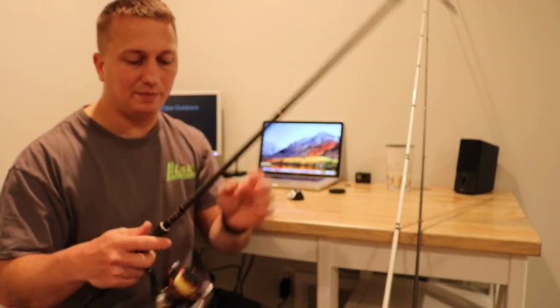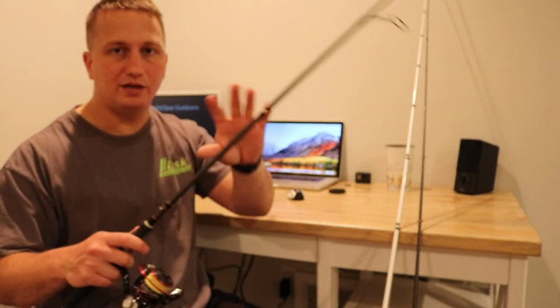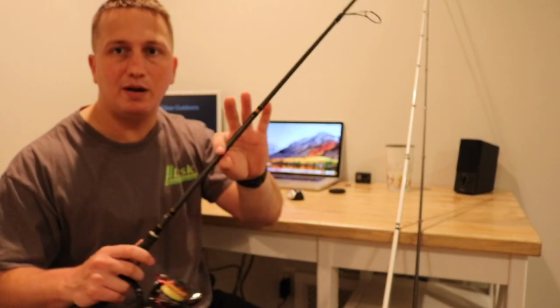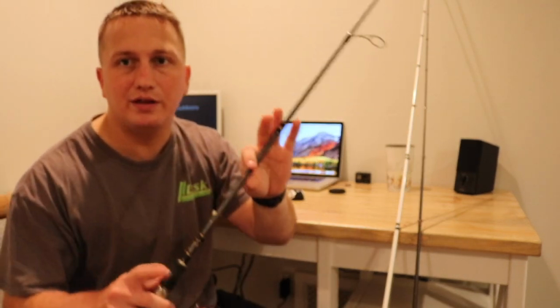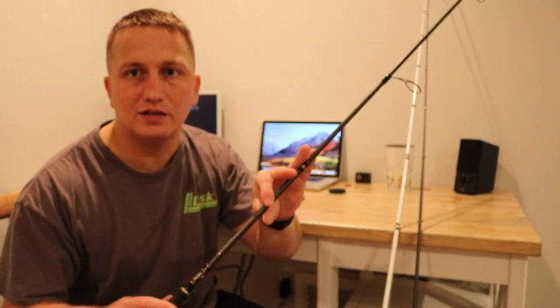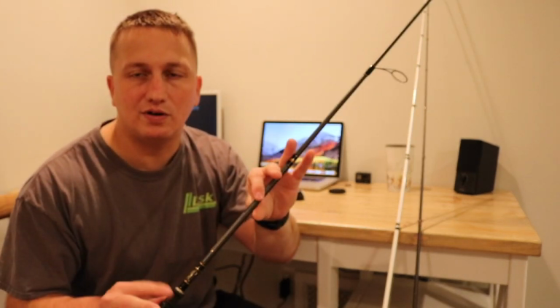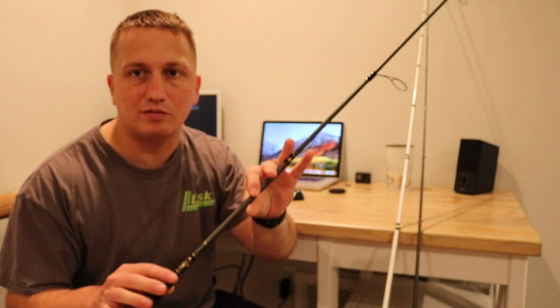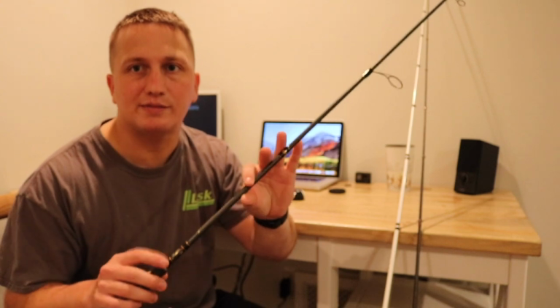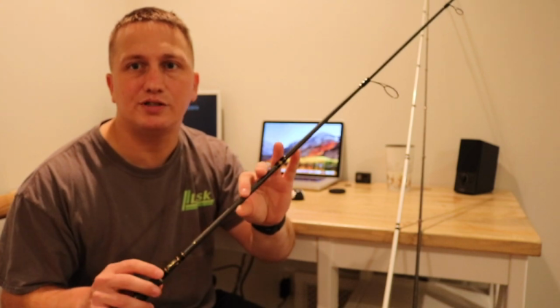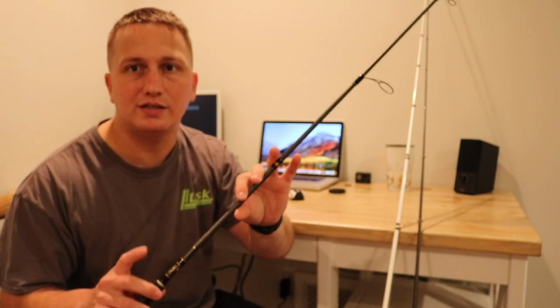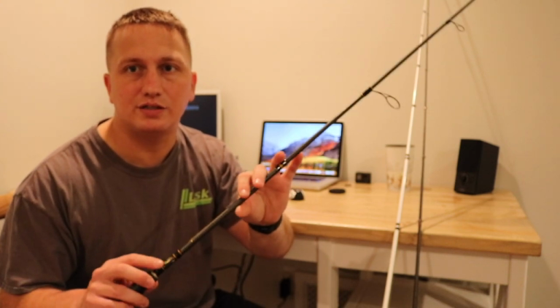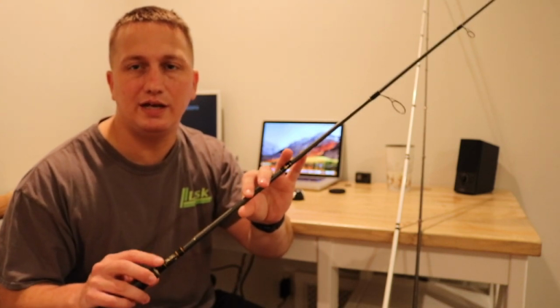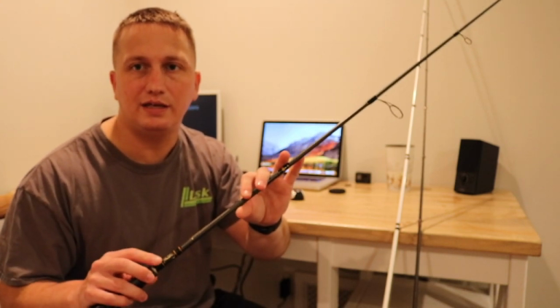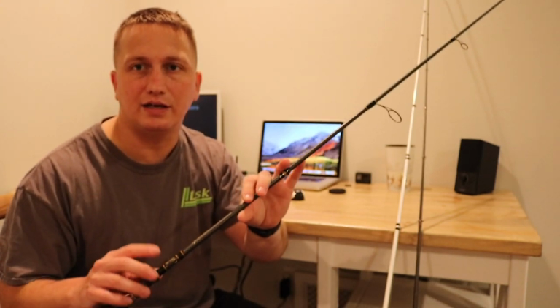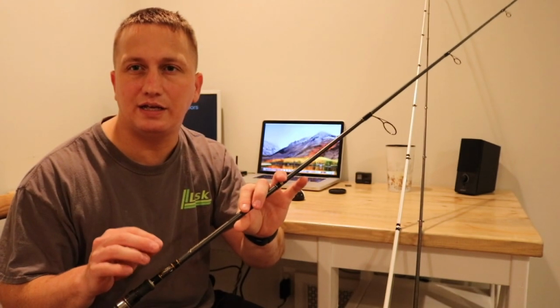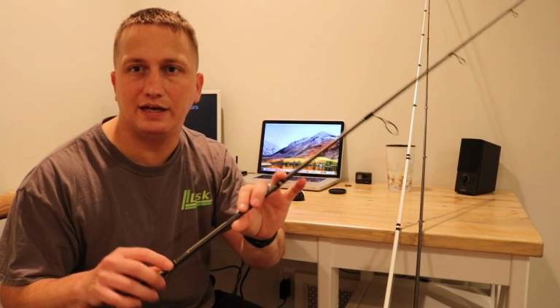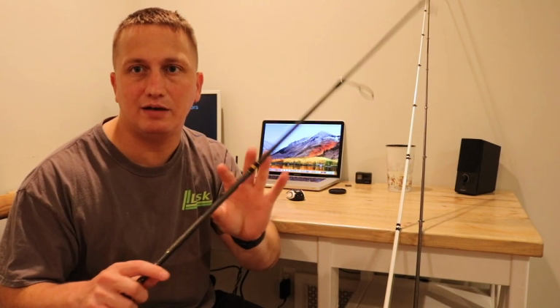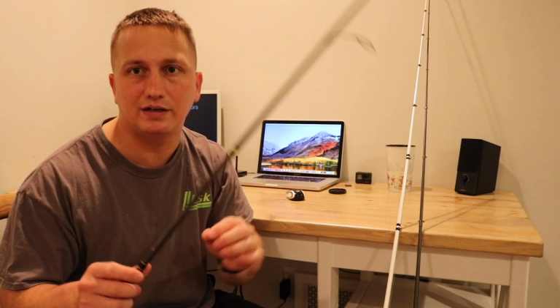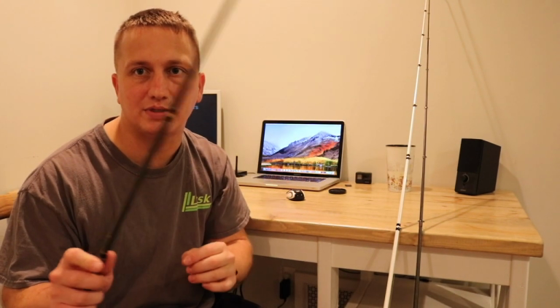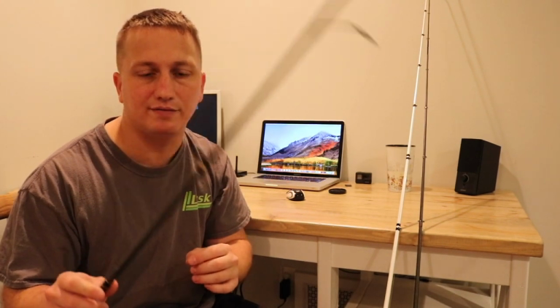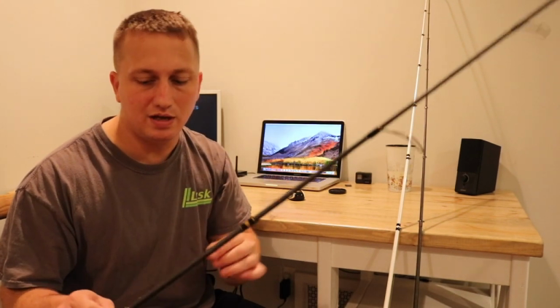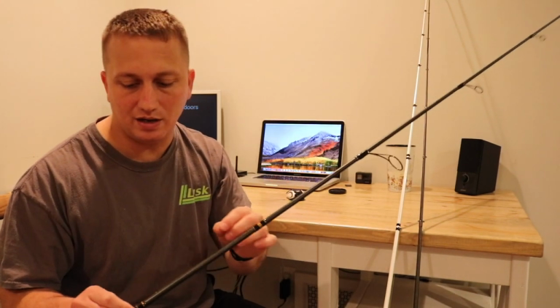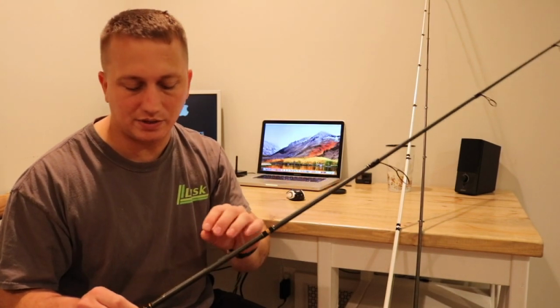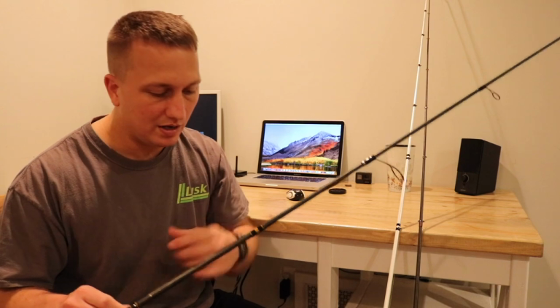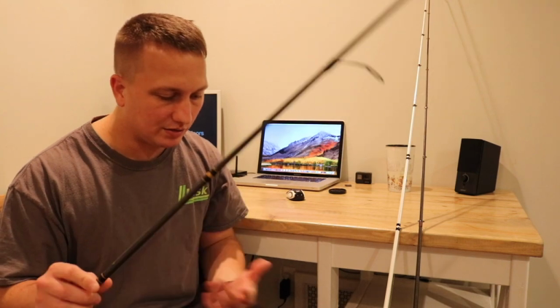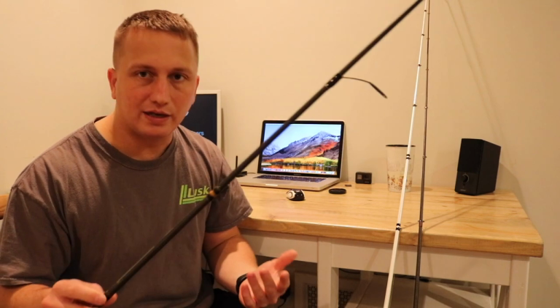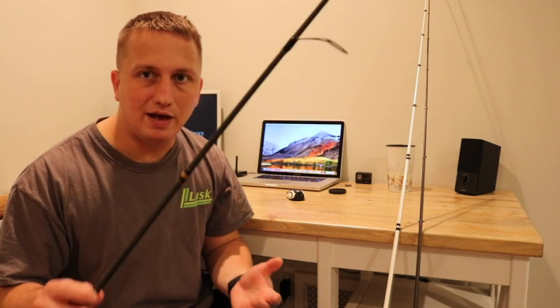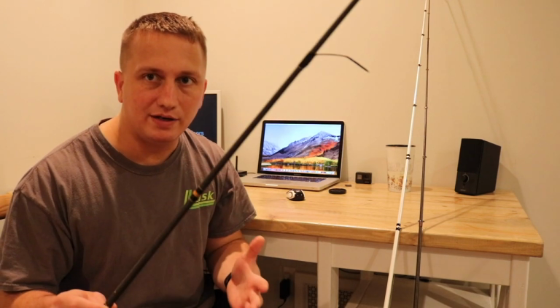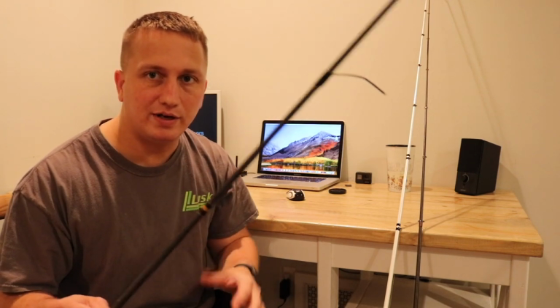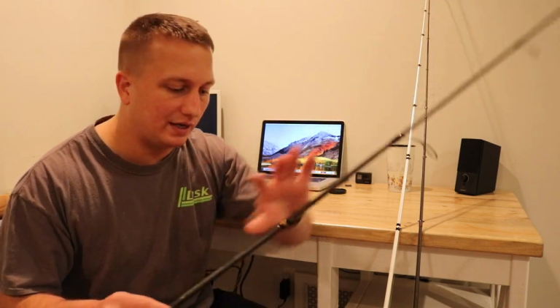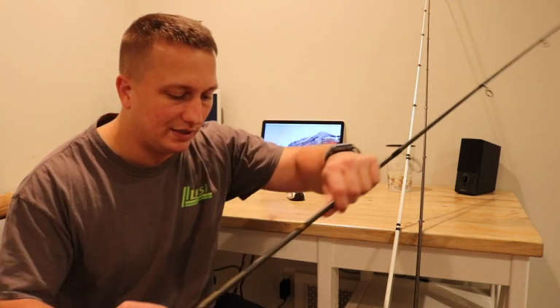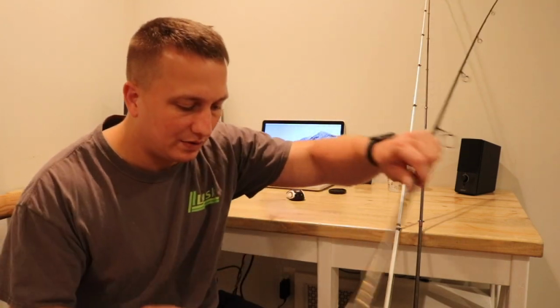I really like this rod. I primarily use this for really small jigs and shaky head, Ned Rig type stuff. So usually I'll have a Ned Rig tied on this one.